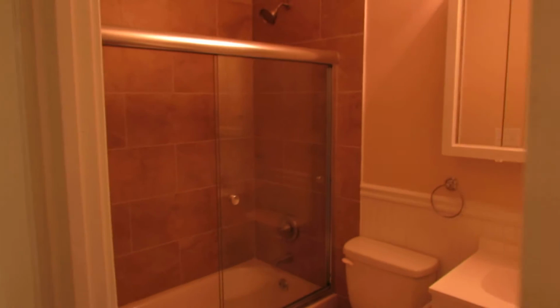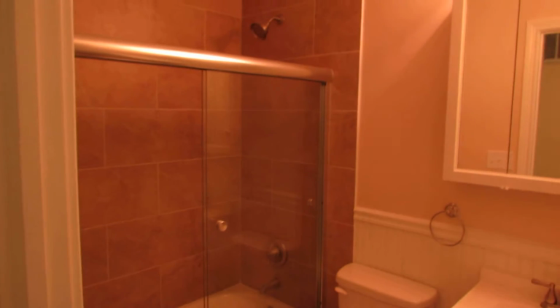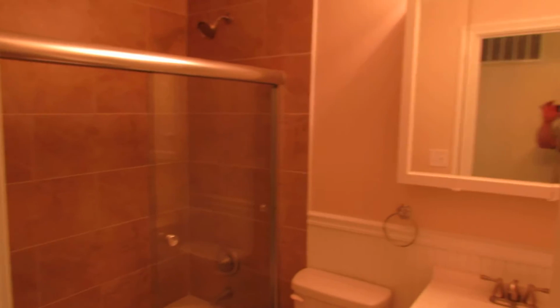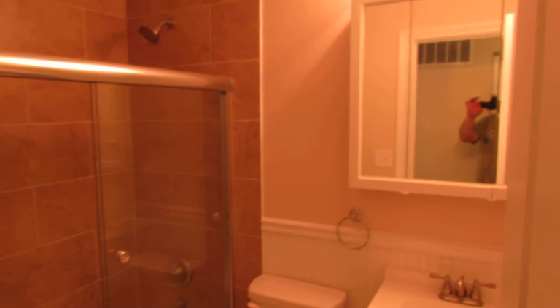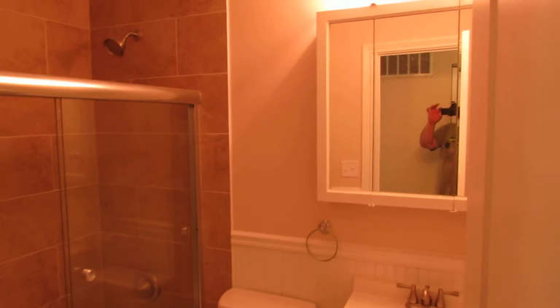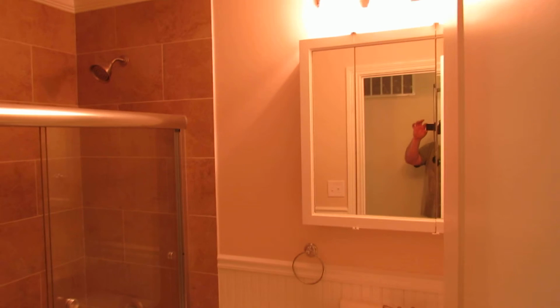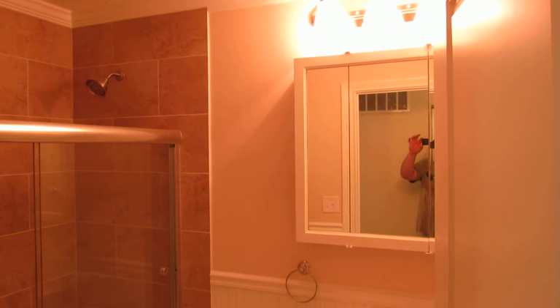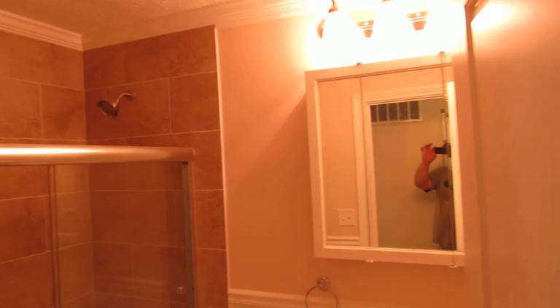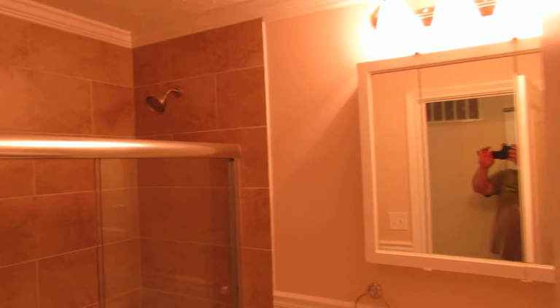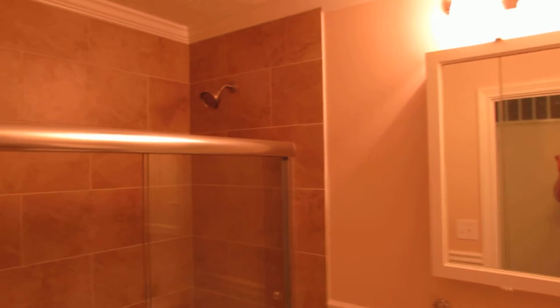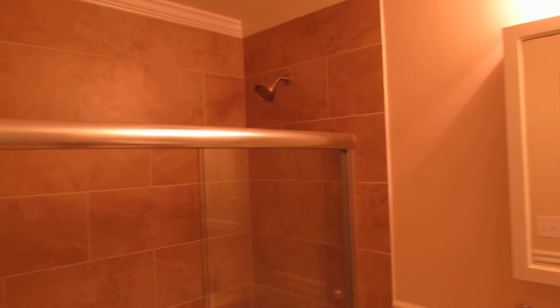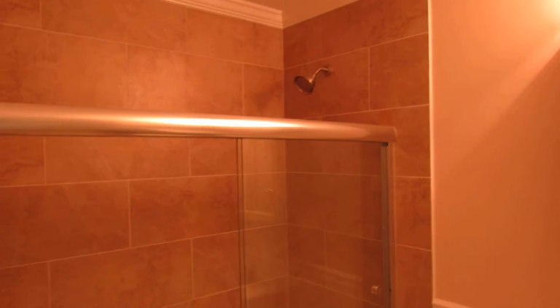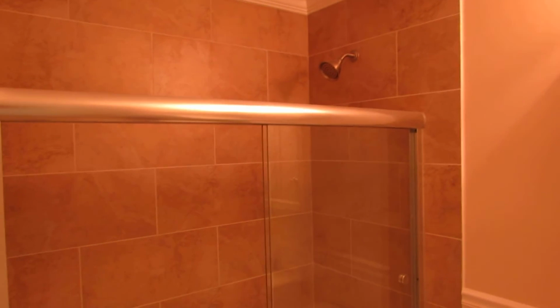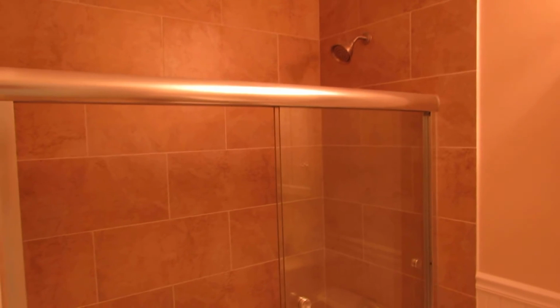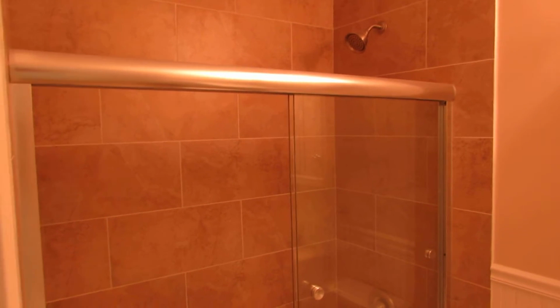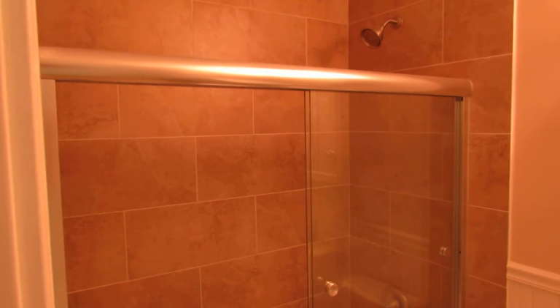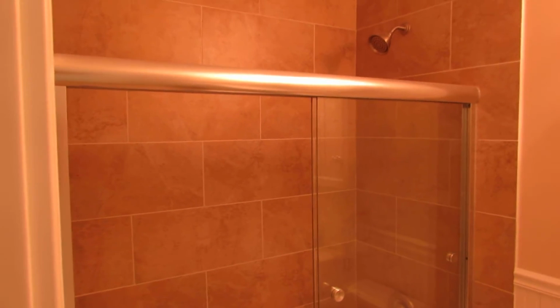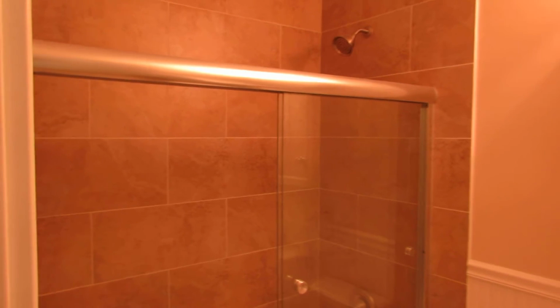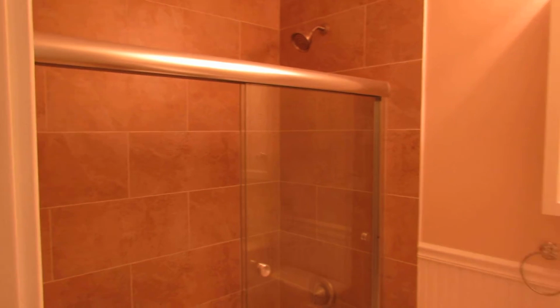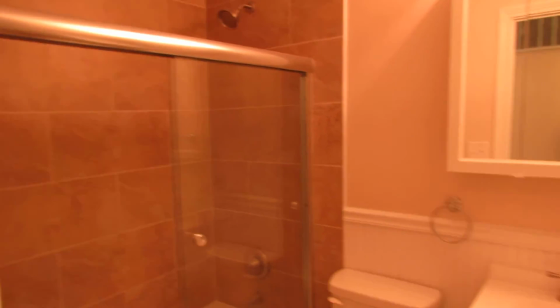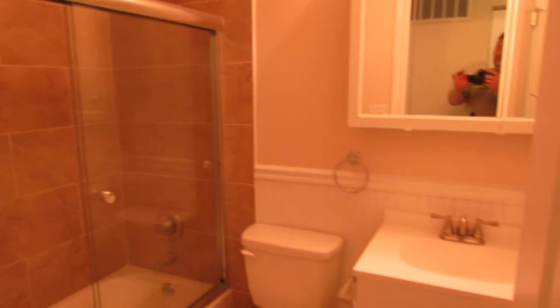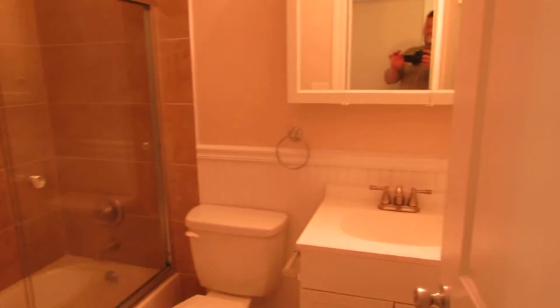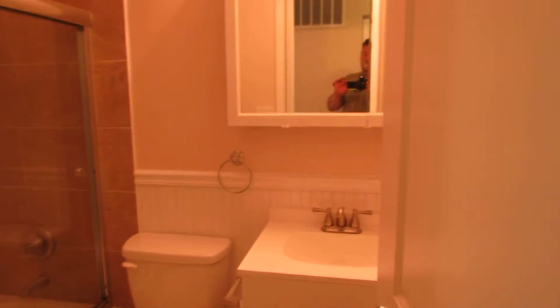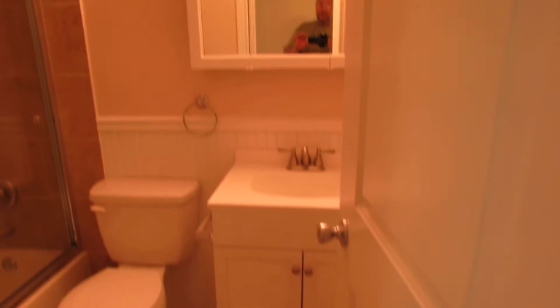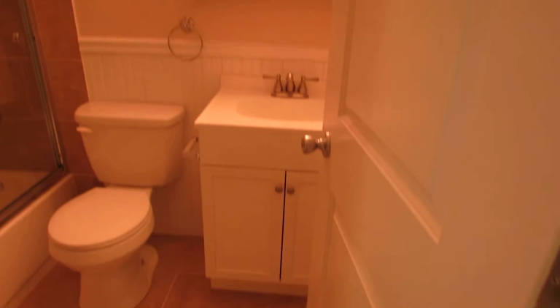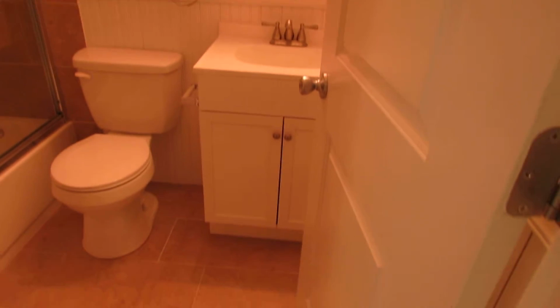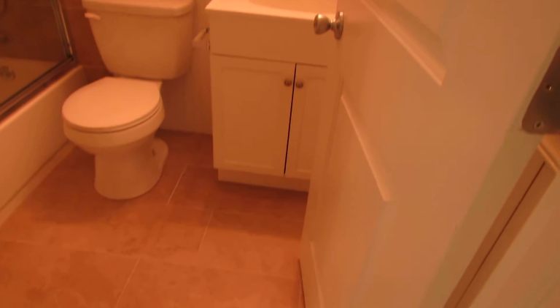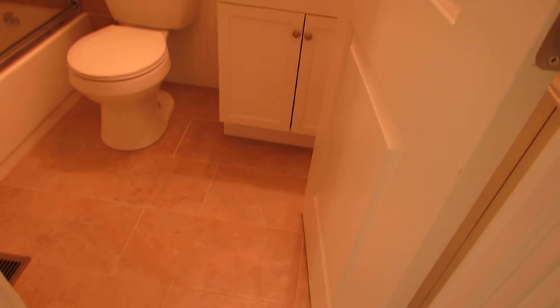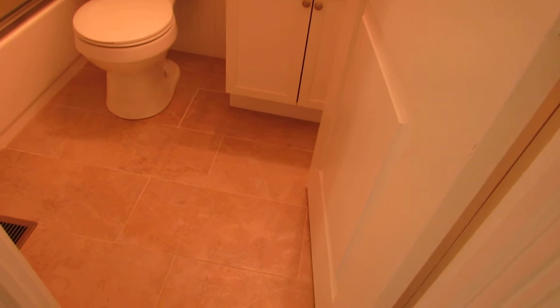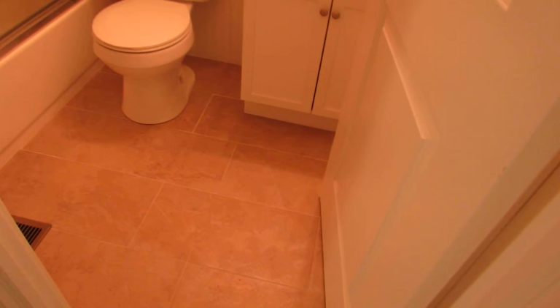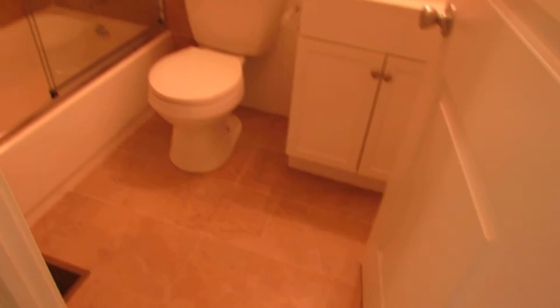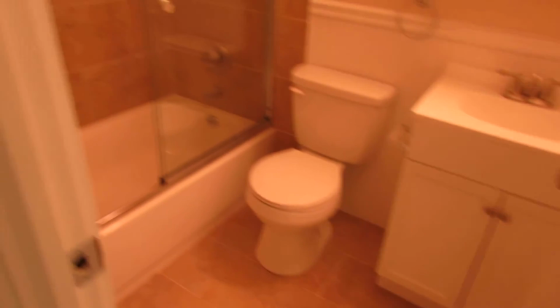Totally gutted and redone bathrooms — two of them. This is number one. New shower with oversized subway tile, new toilet and vanity, and new tile on the floor also. Gorgeous.